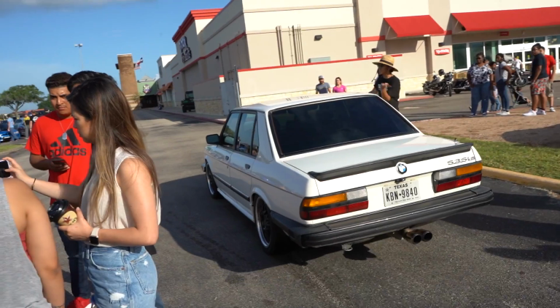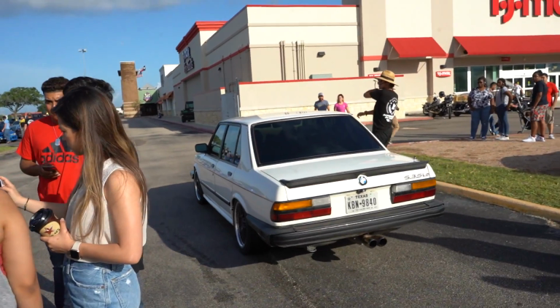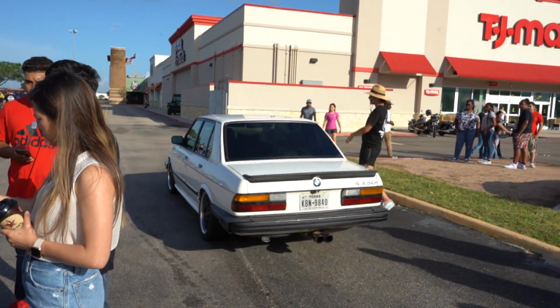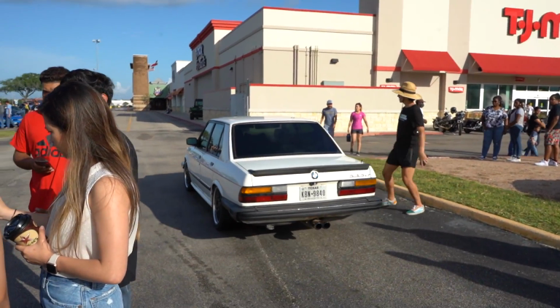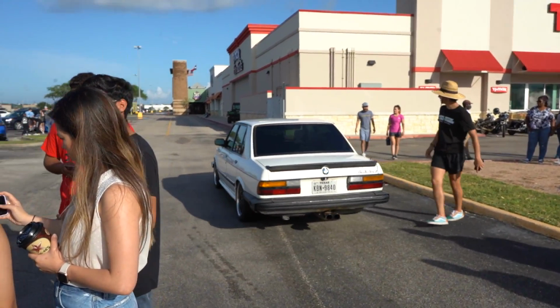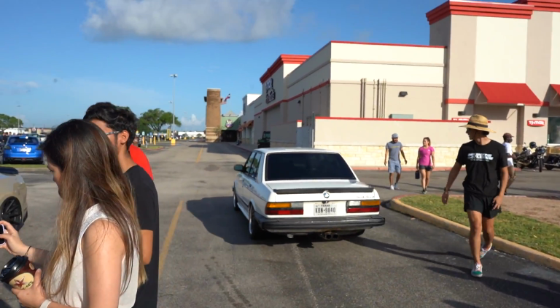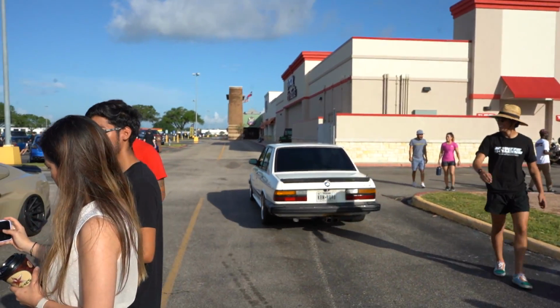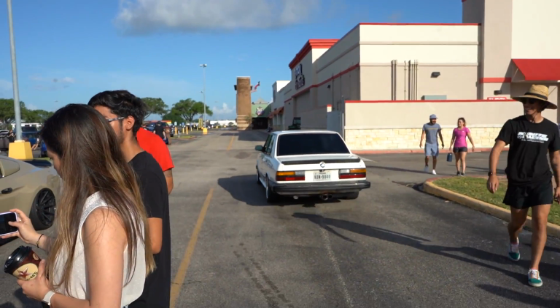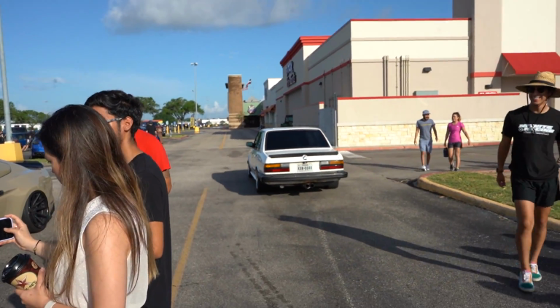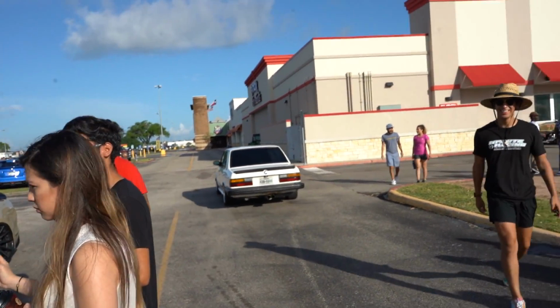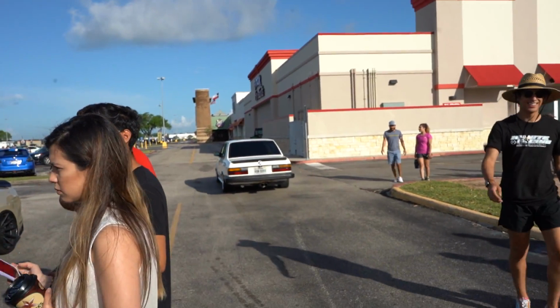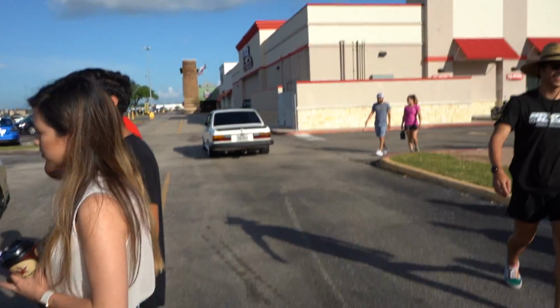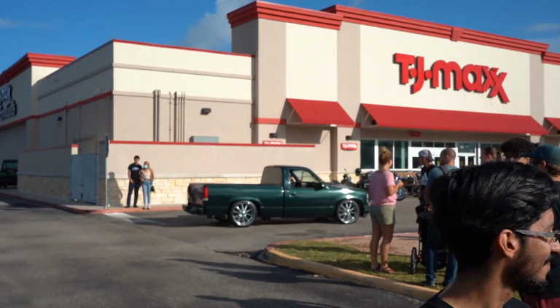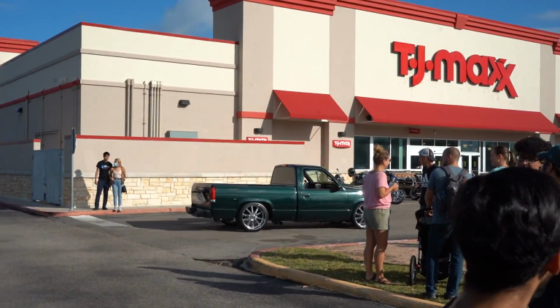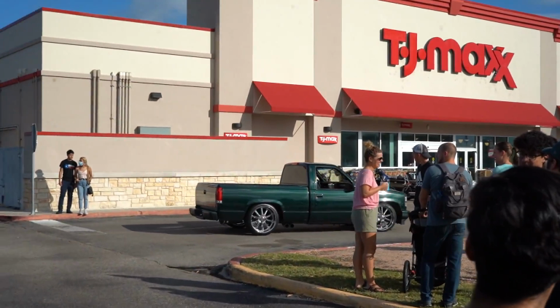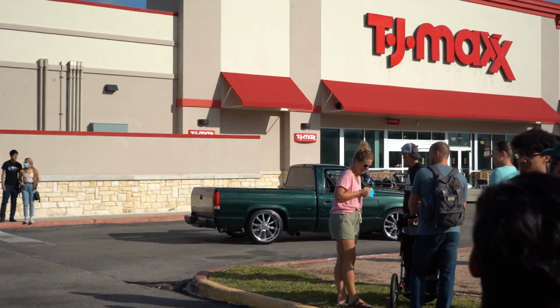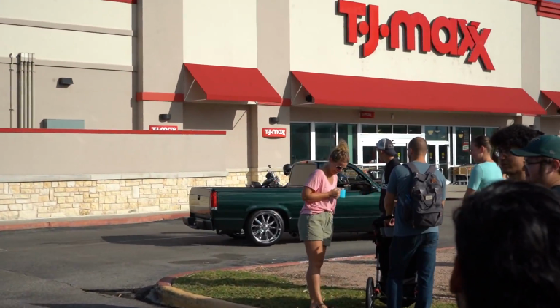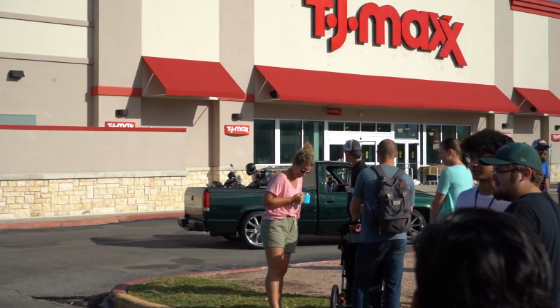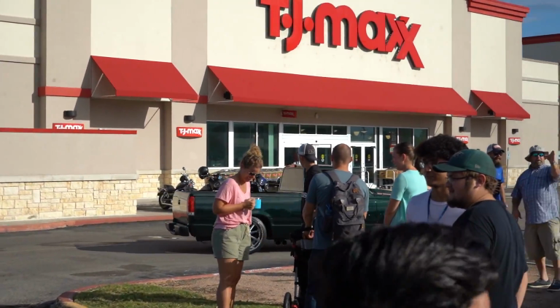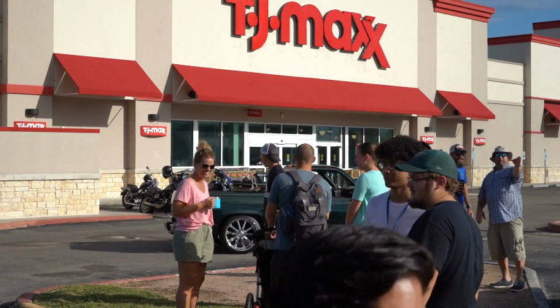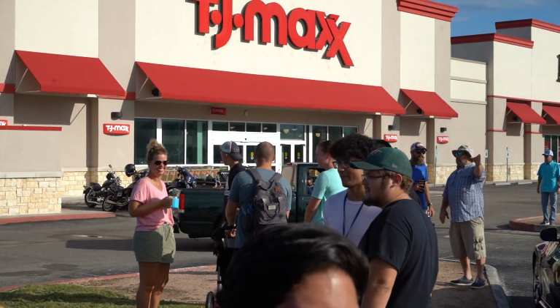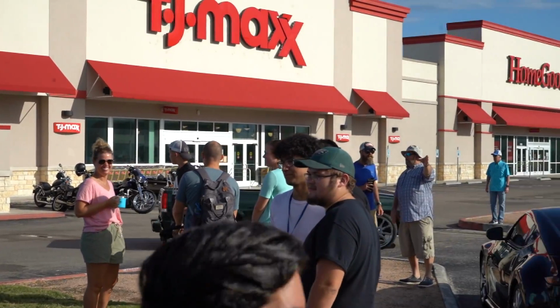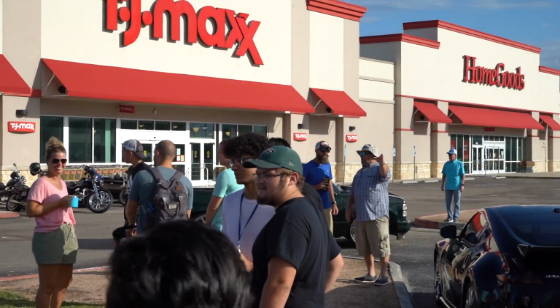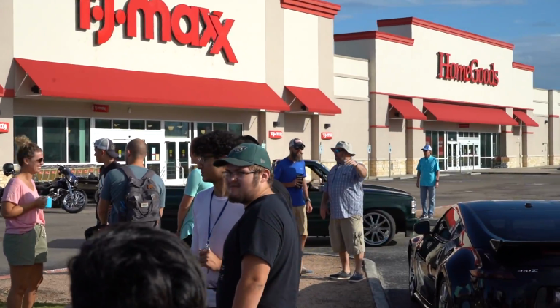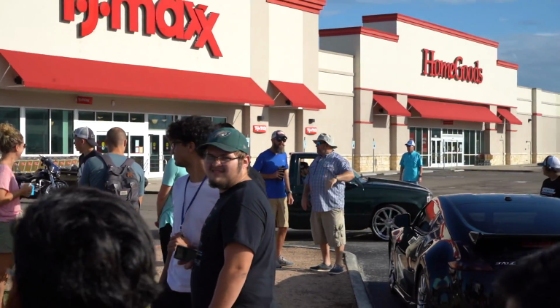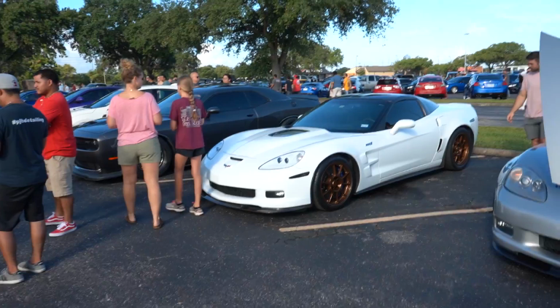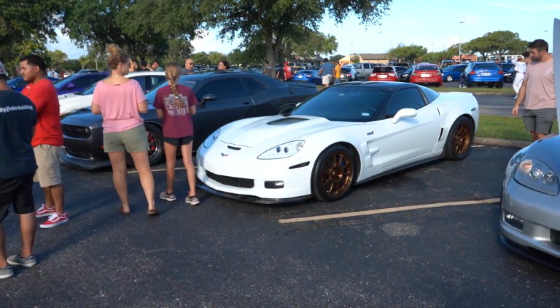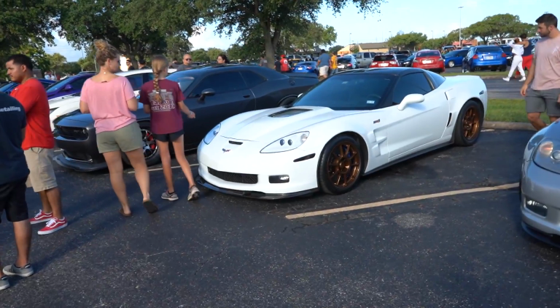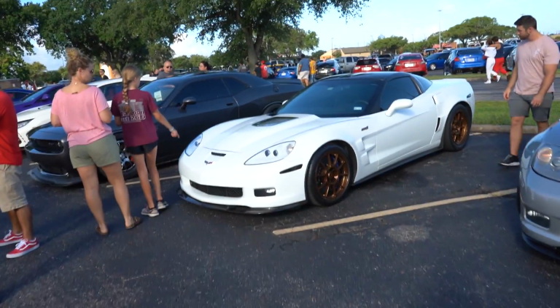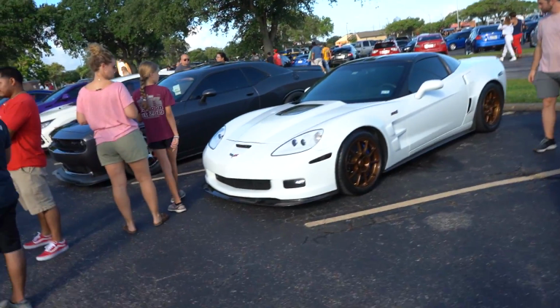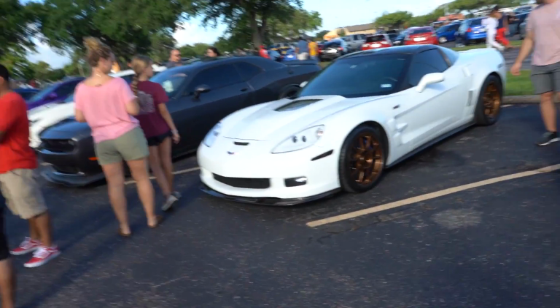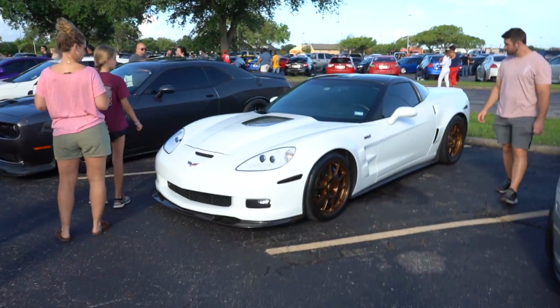Oh, it's not an E30 — it's an E28 5 Series. That's dope. I got a couple of my brothers out here that like to party.